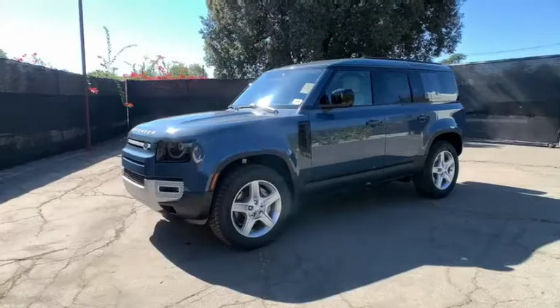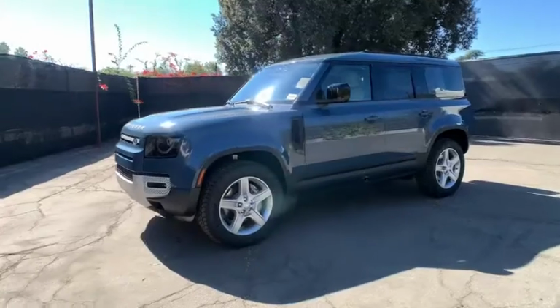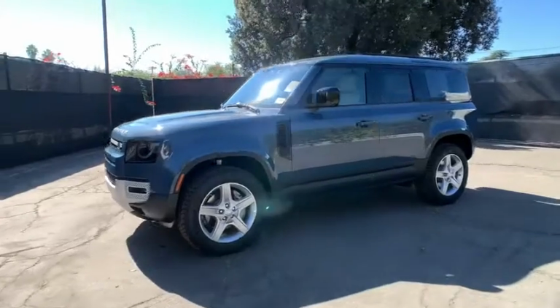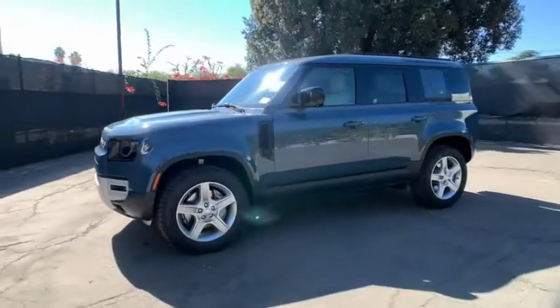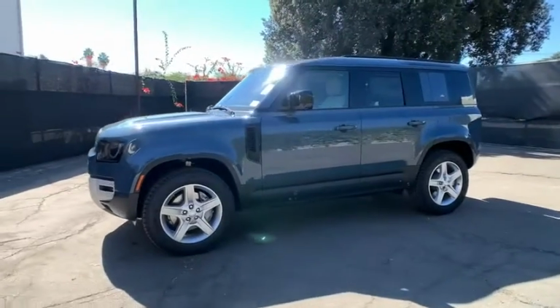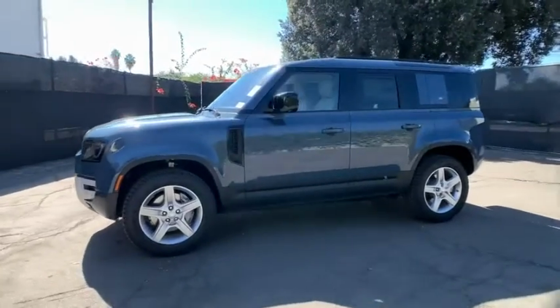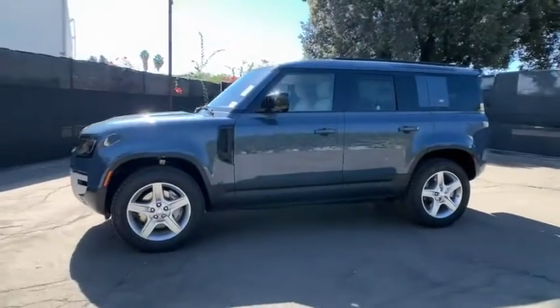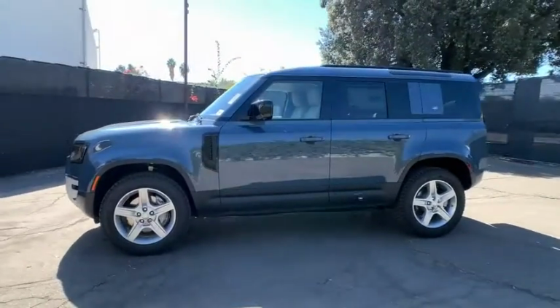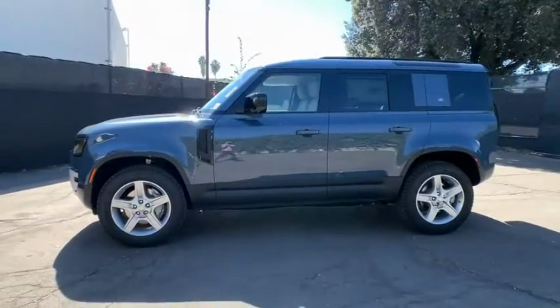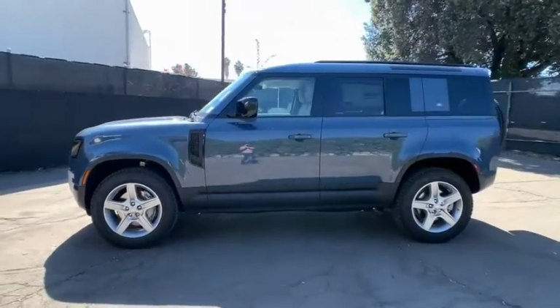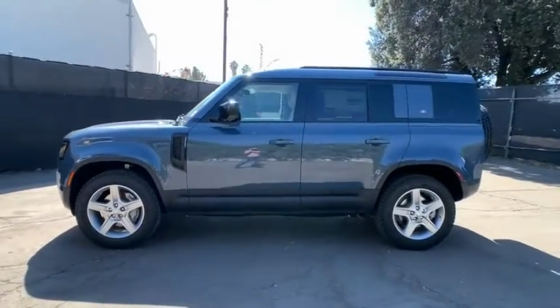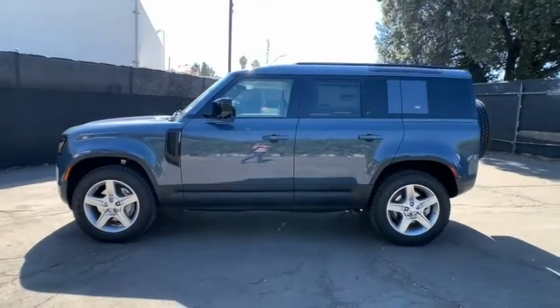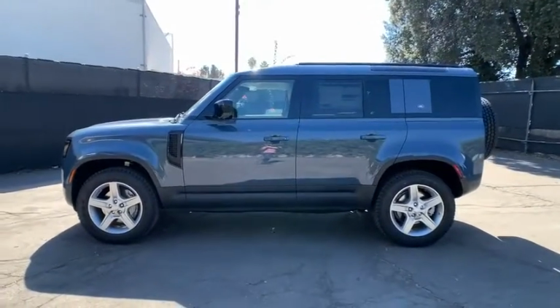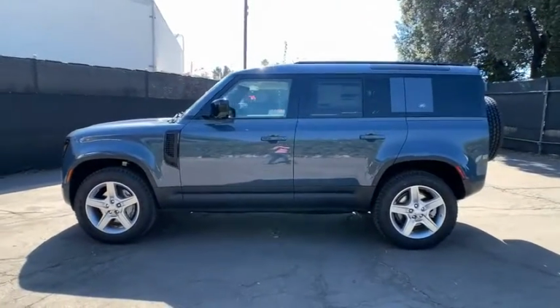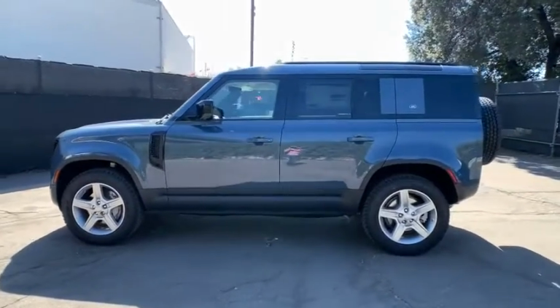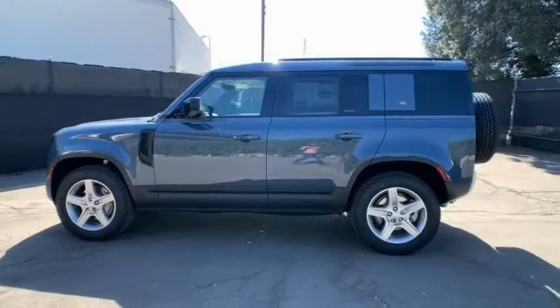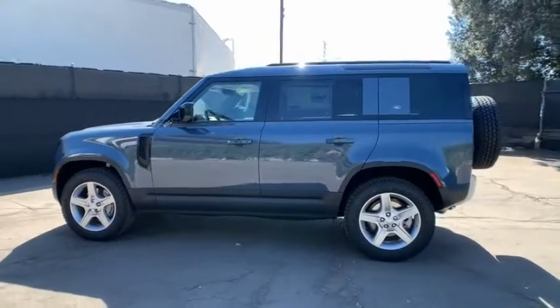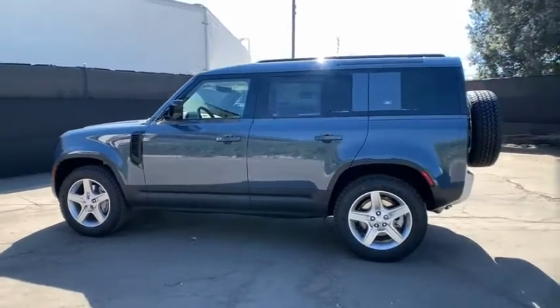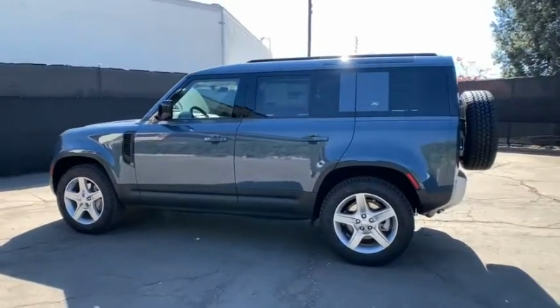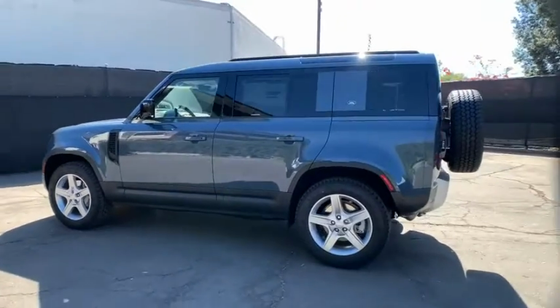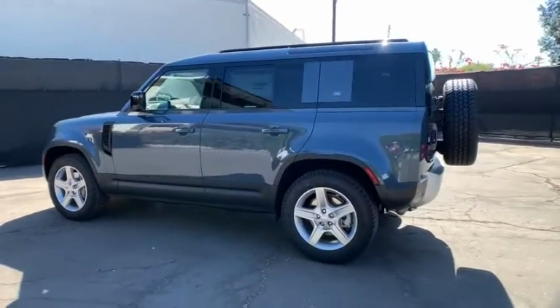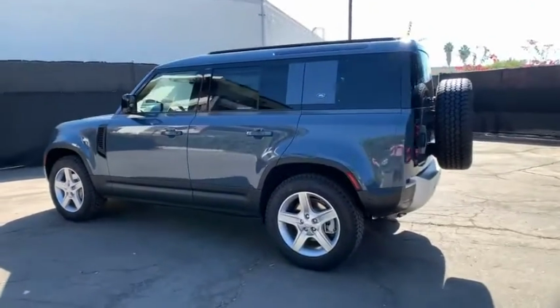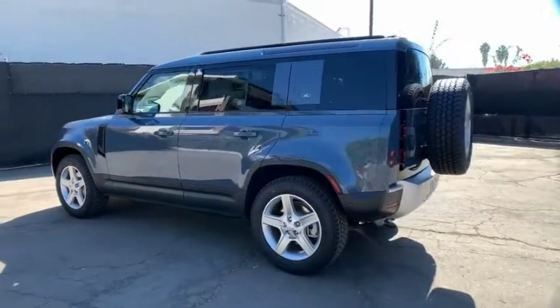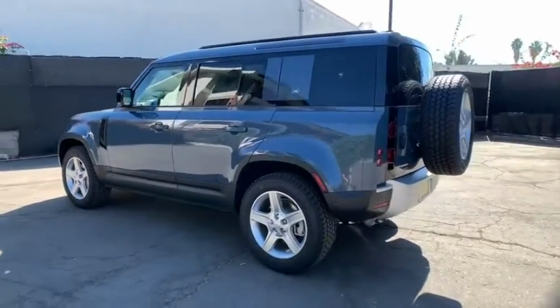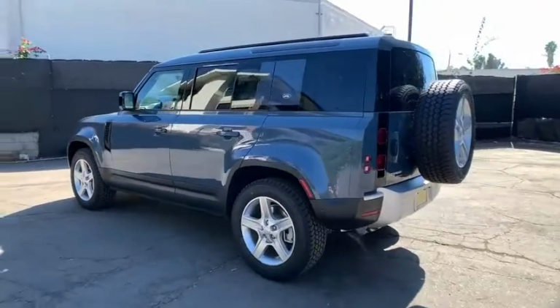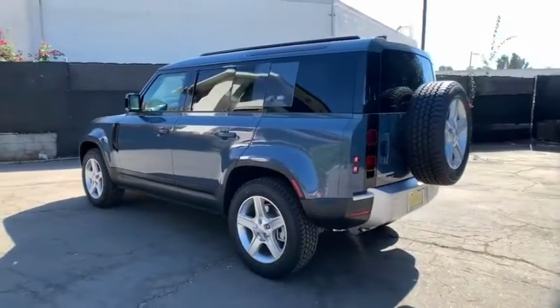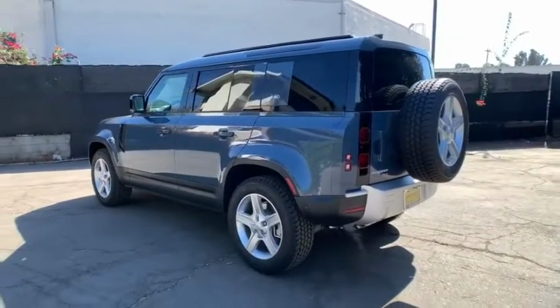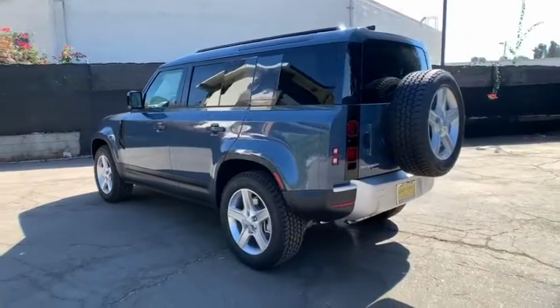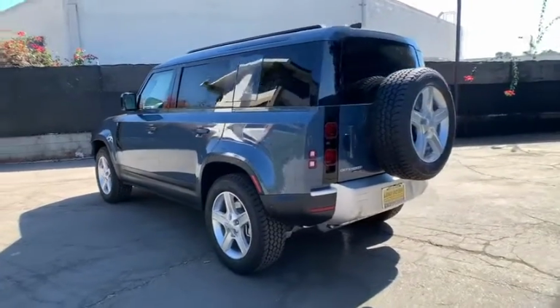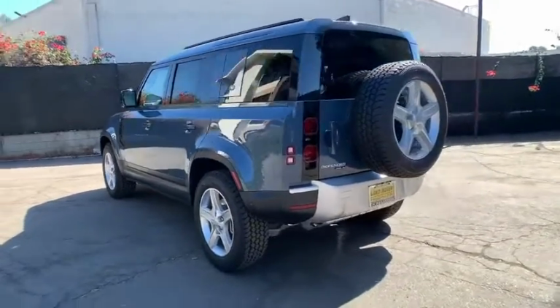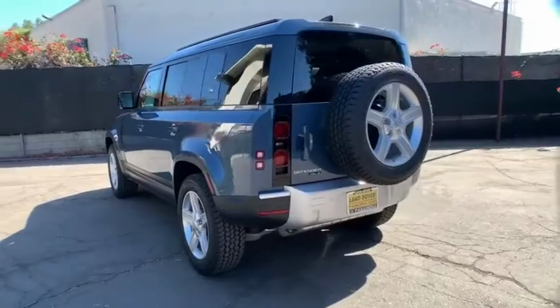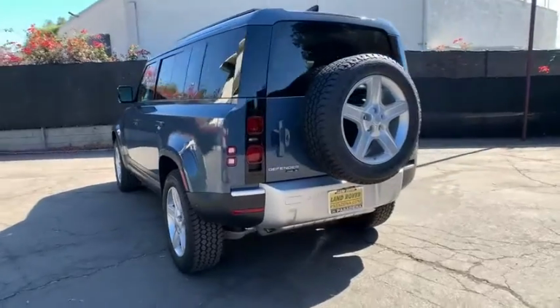Take a ride in the 2020 Land Rover Defender. If you are looking for a serious all-around utility vehicle with reliability and style, then the Land Rover Defender 90 is for you.